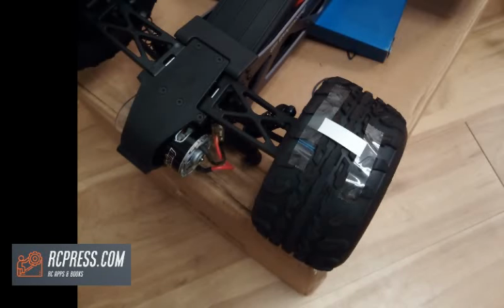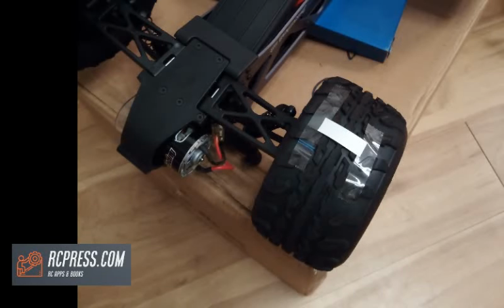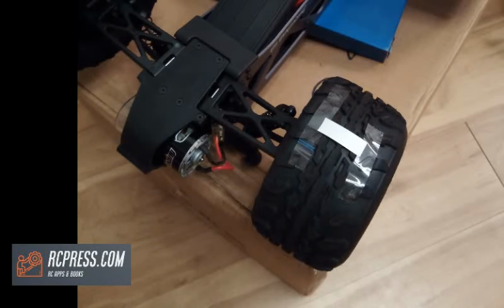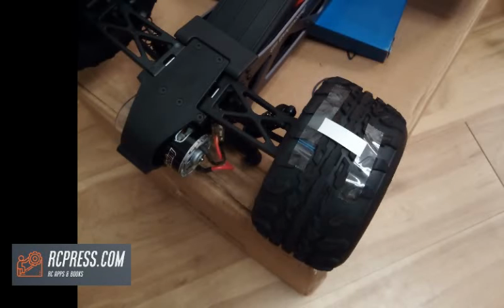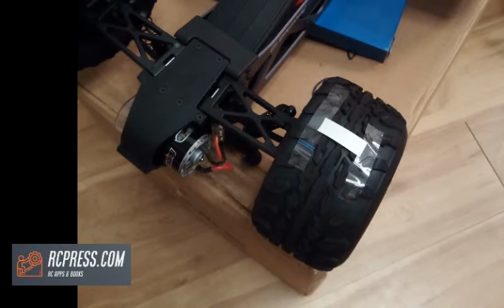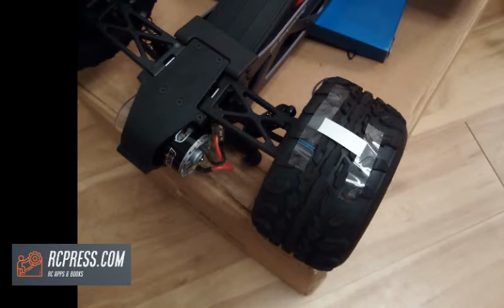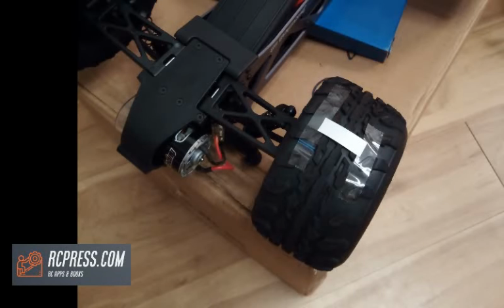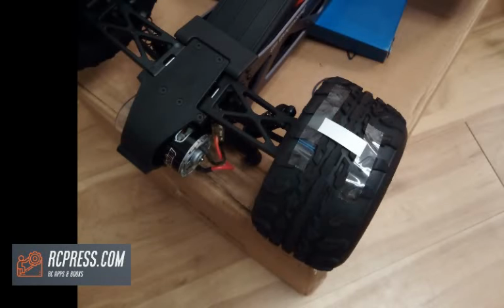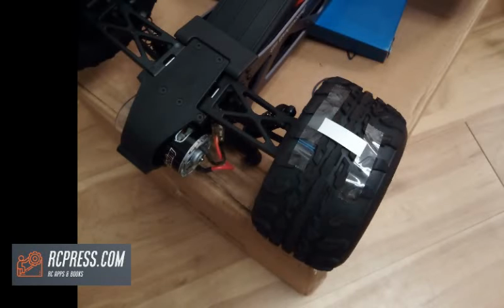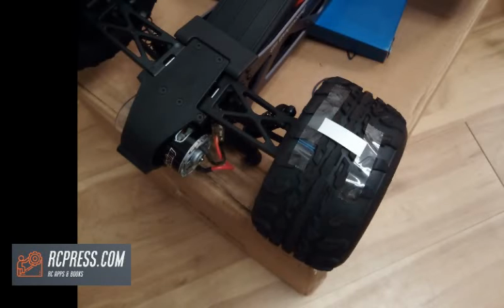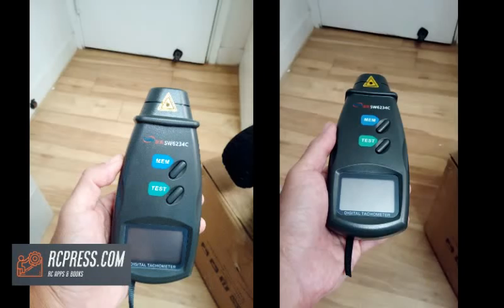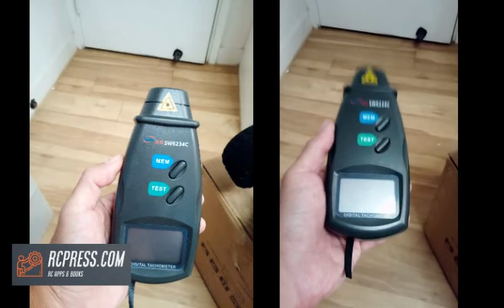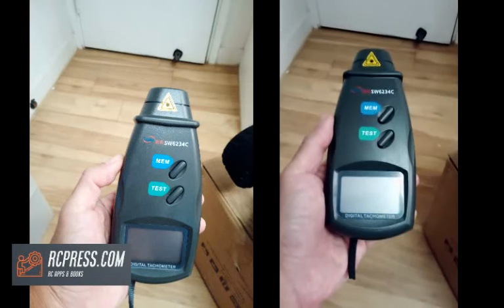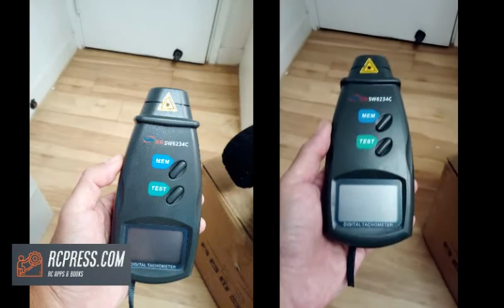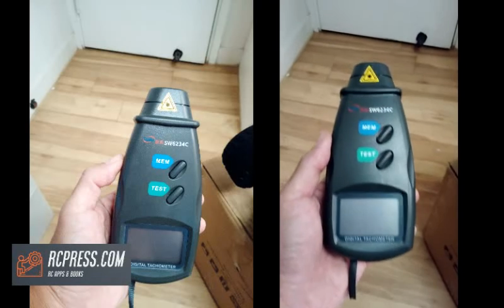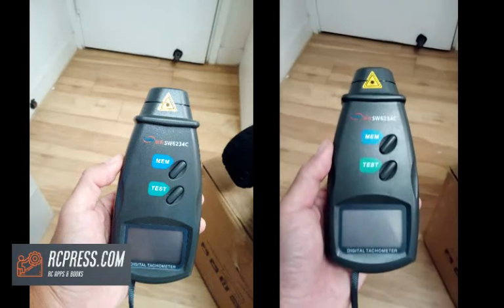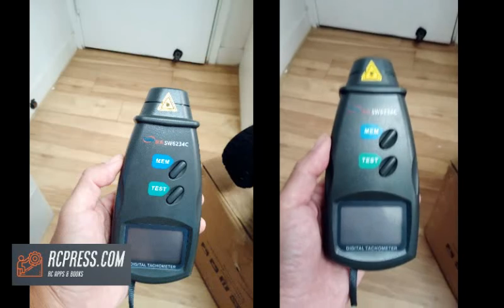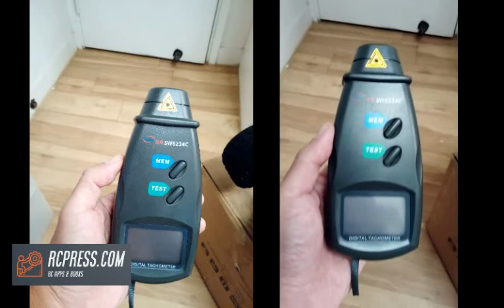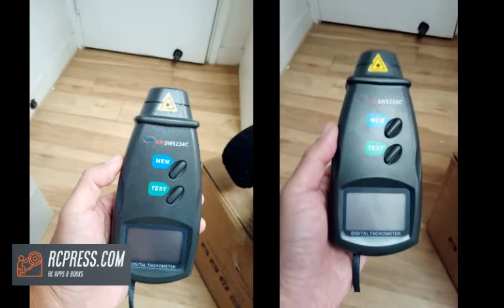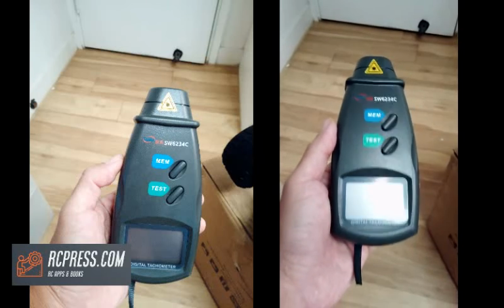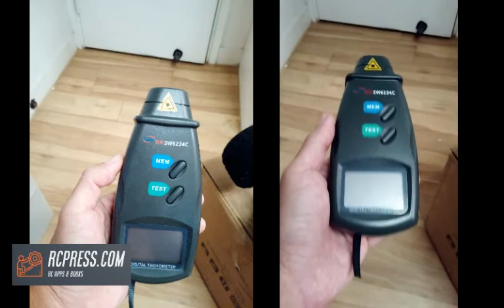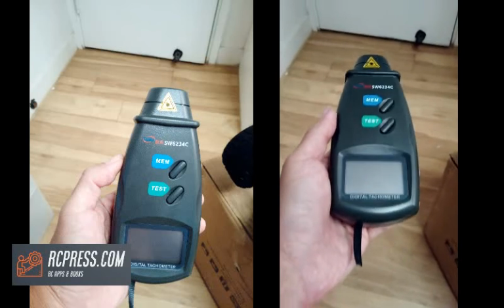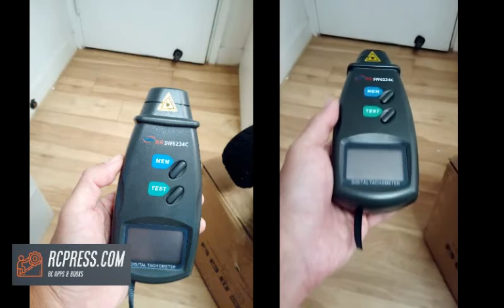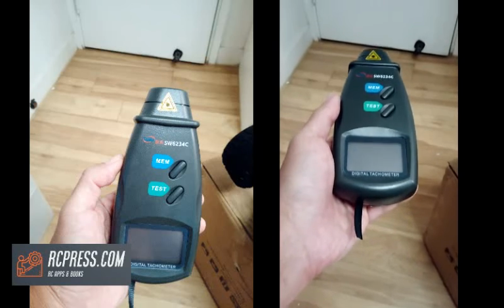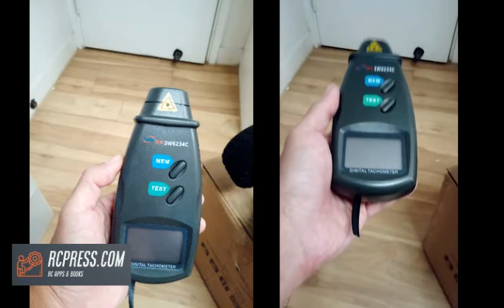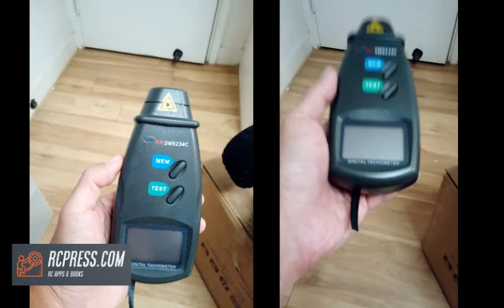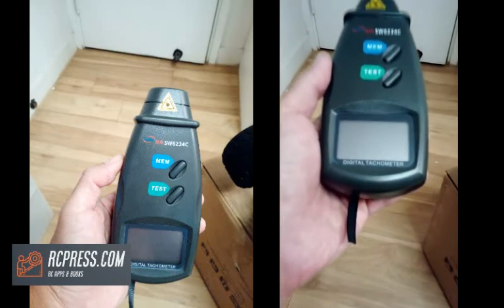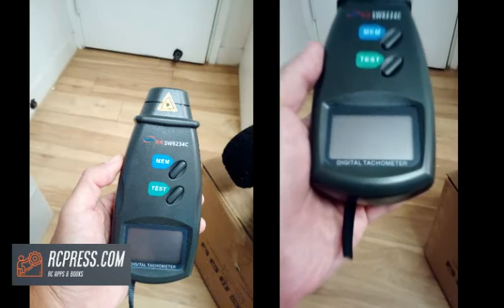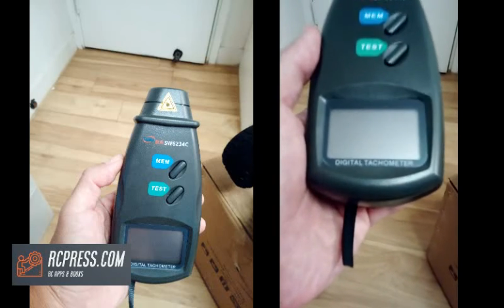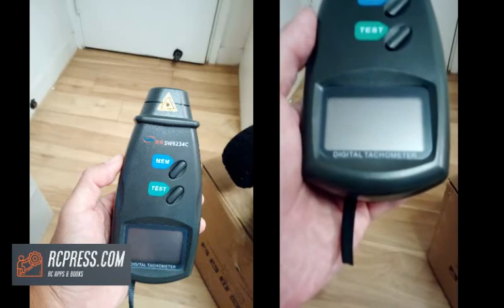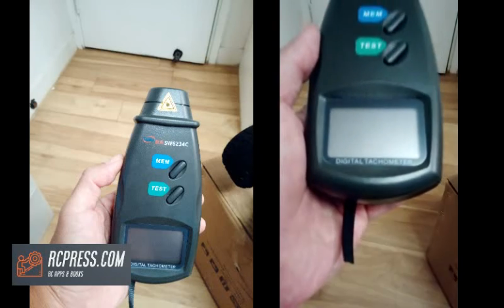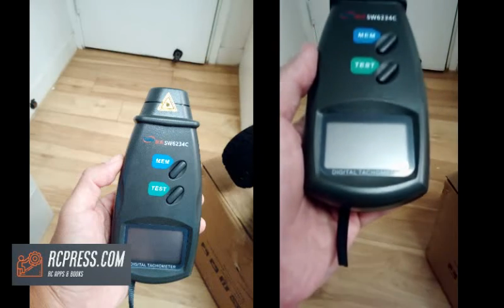A tachometer is a device for indicating the rotary speed of a rotating shaft. It can measure the working speed of a motor in revolutions per minute.